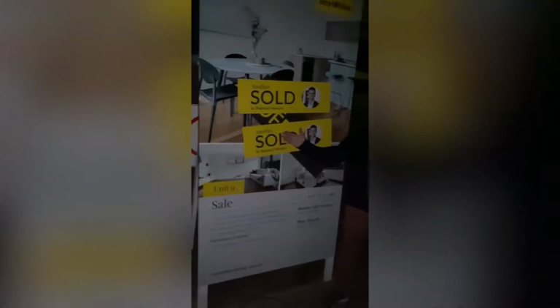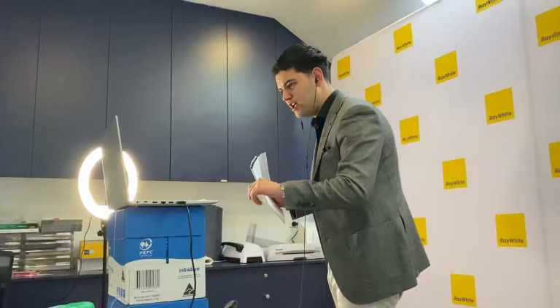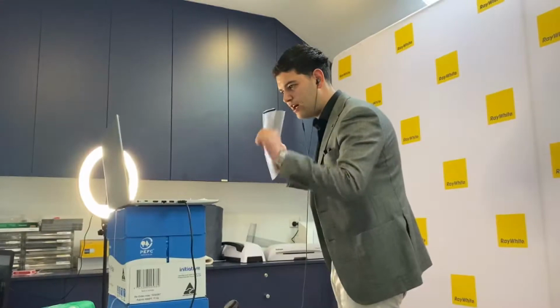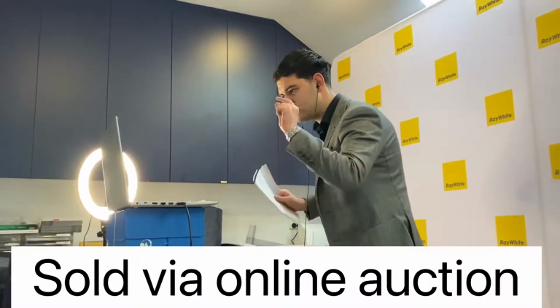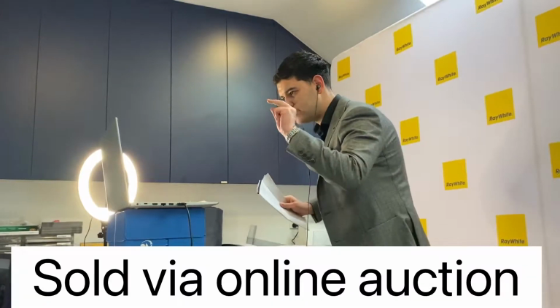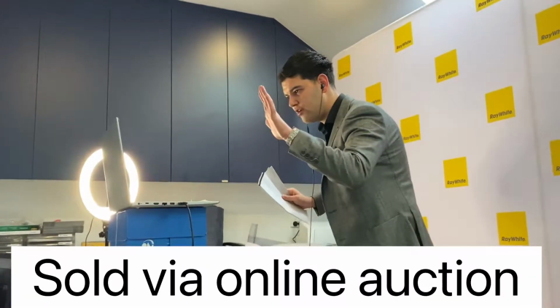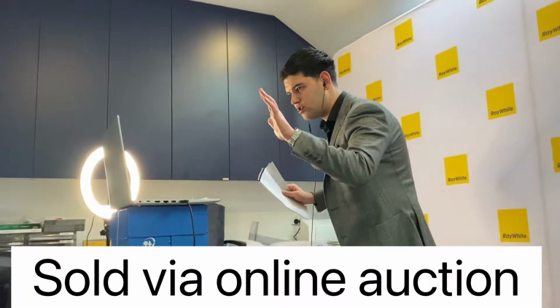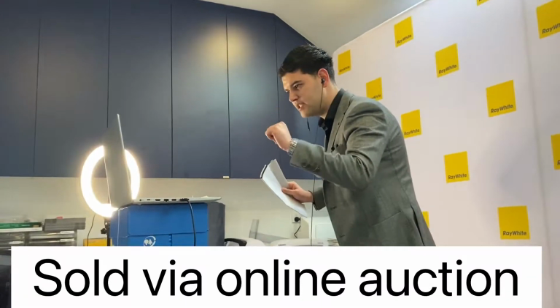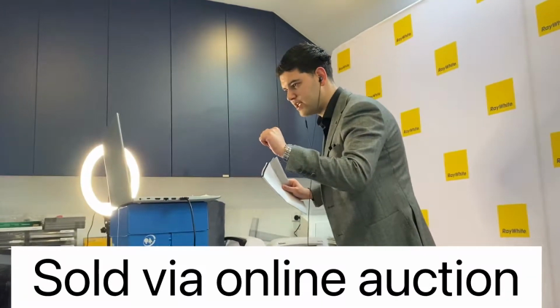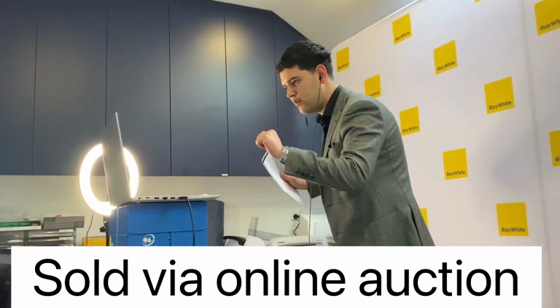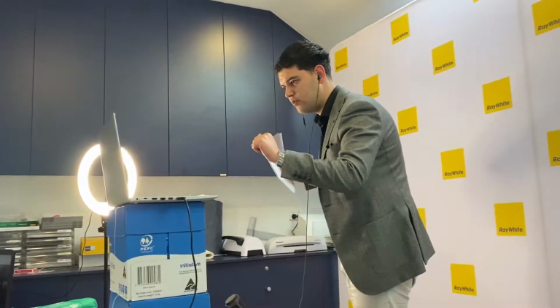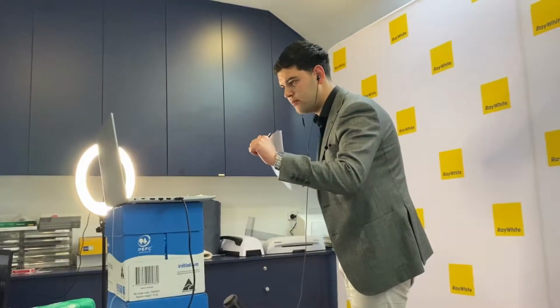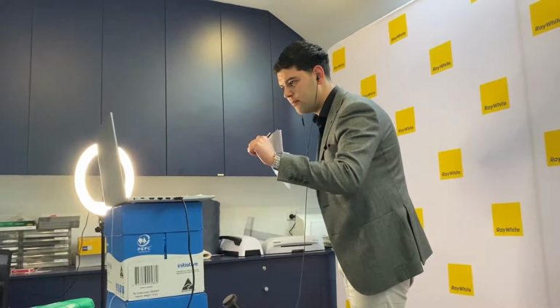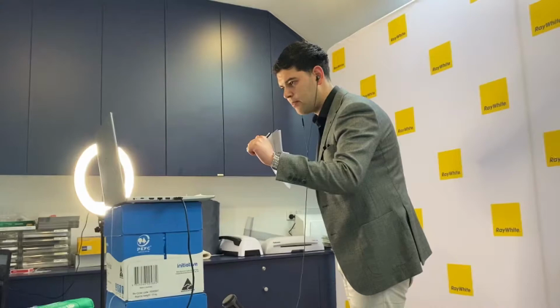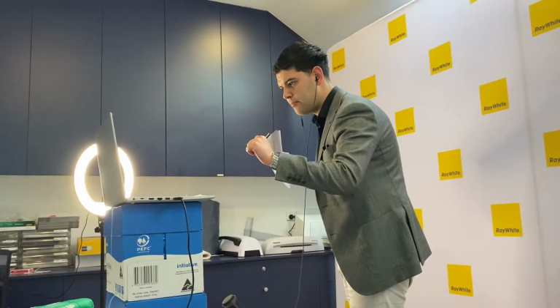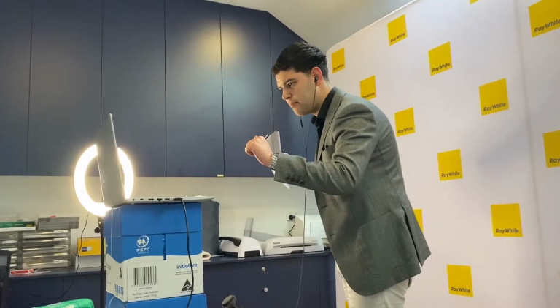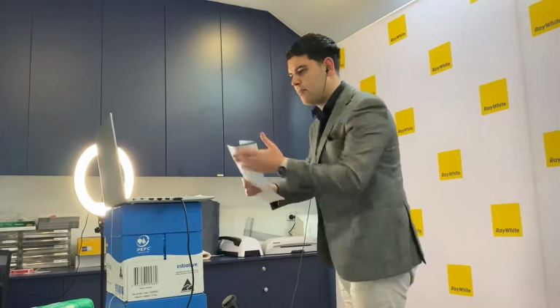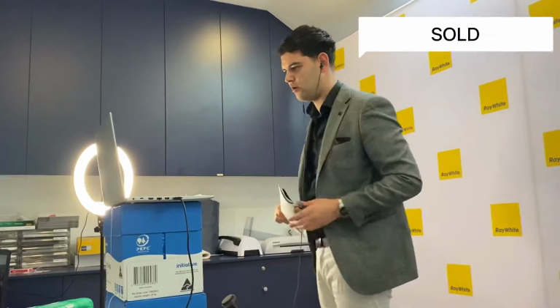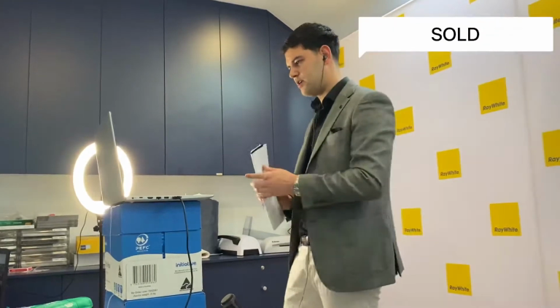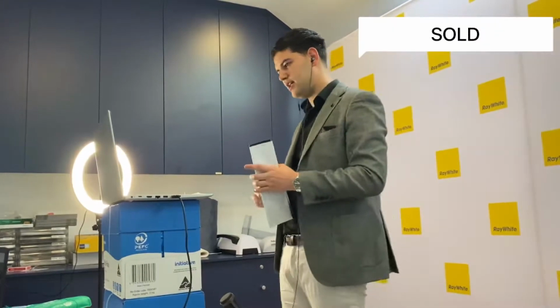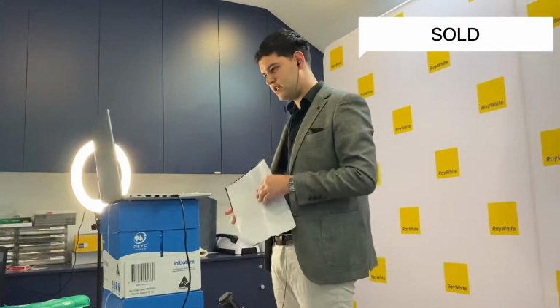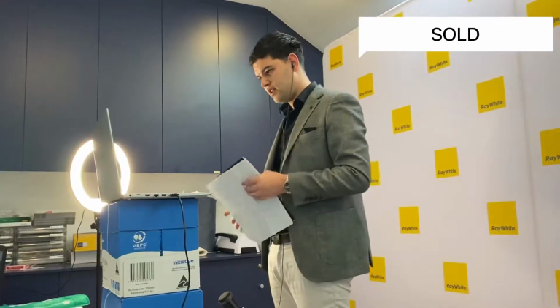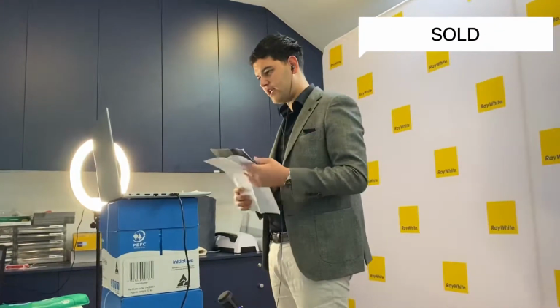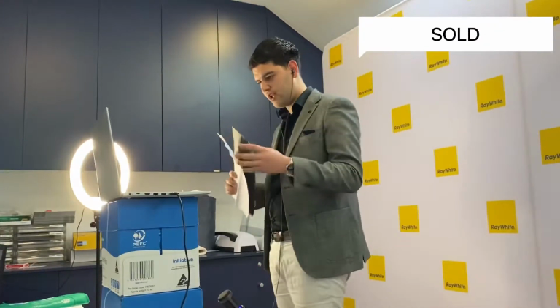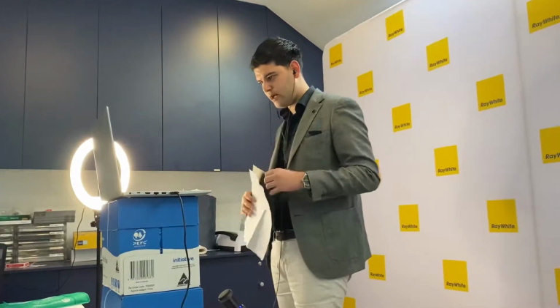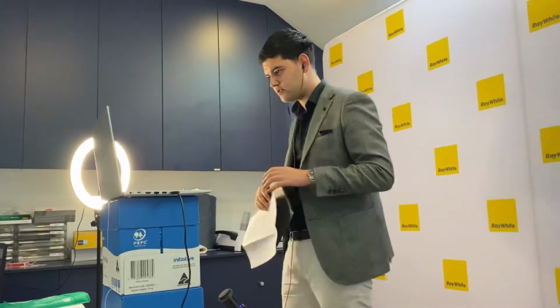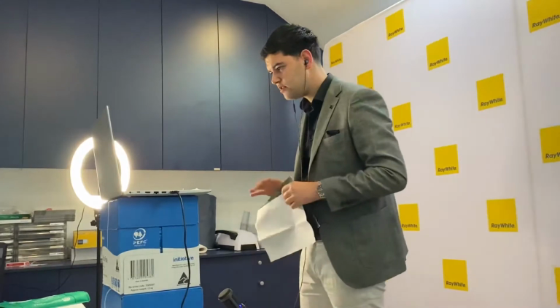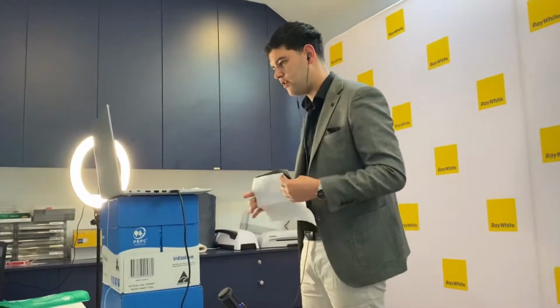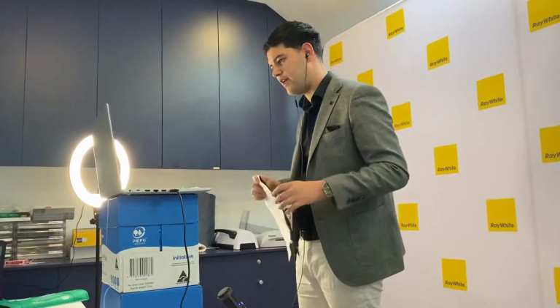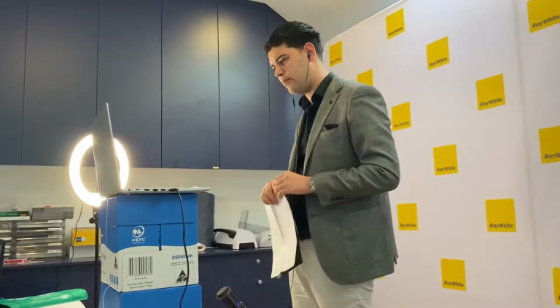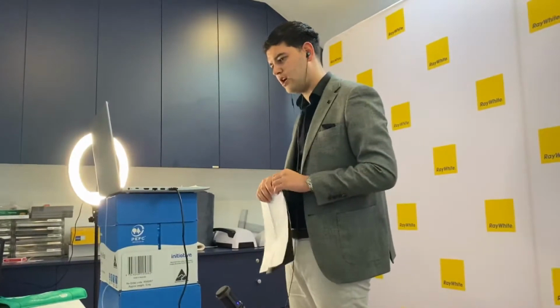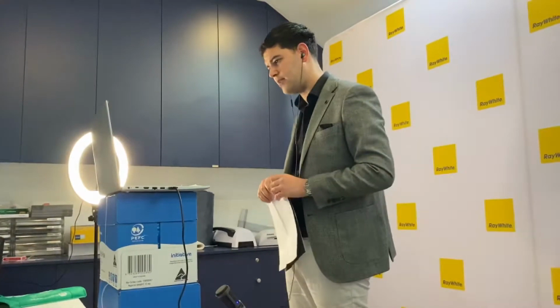Sold — once, twice, third and final time. Six thirty-seven — here we go. Congratulations to the buyer. Thank you very much for your effort. Thanks to all for making the time to come down.